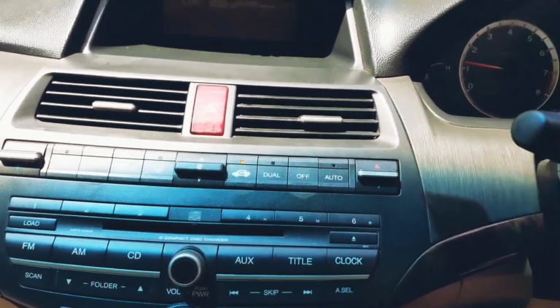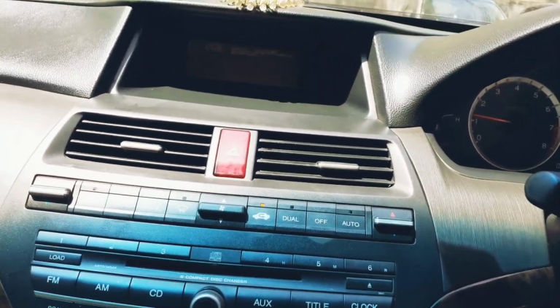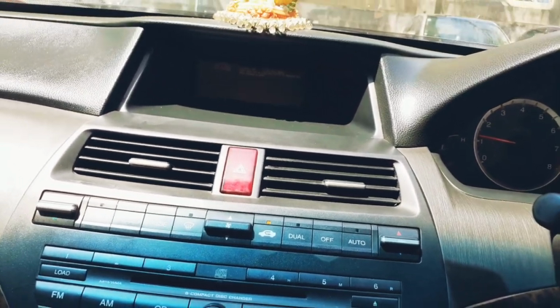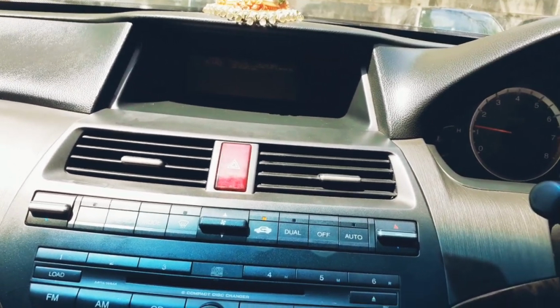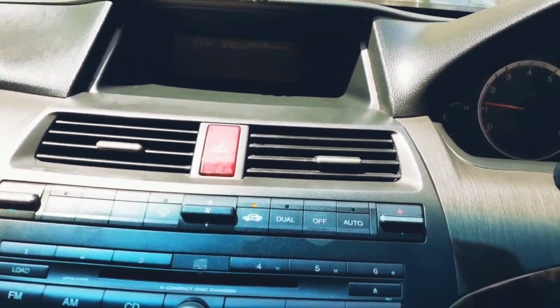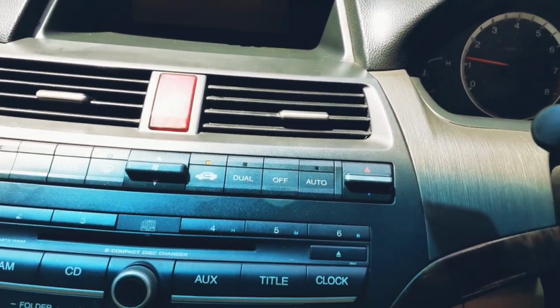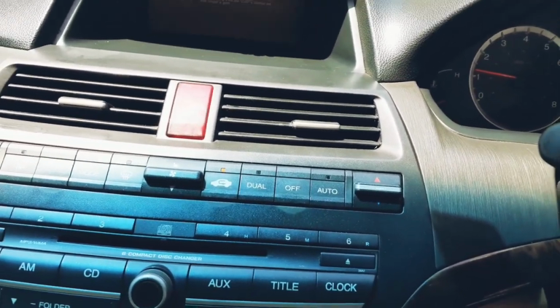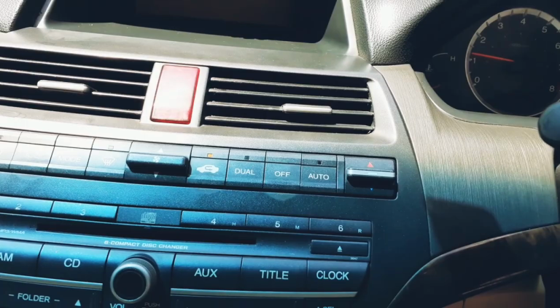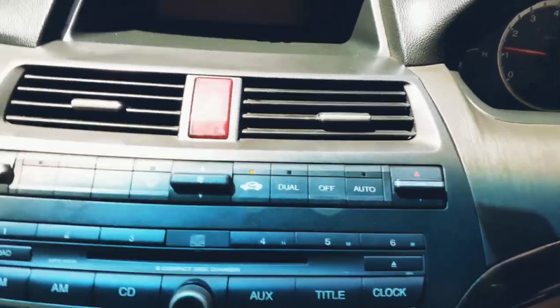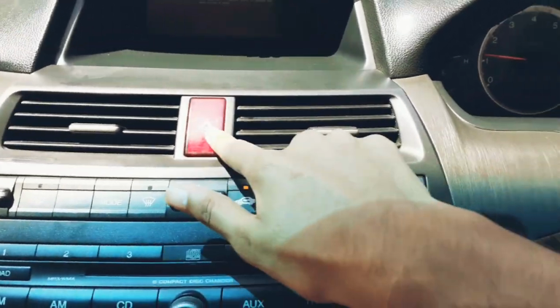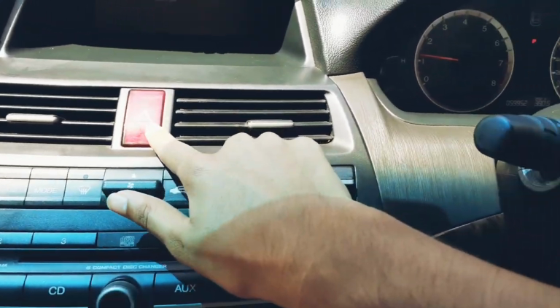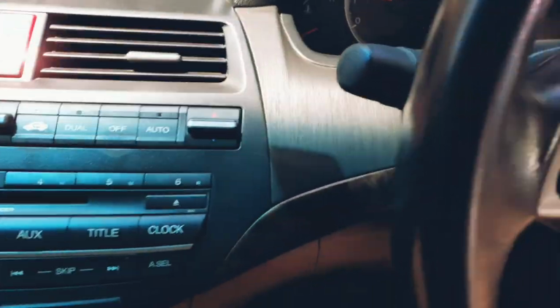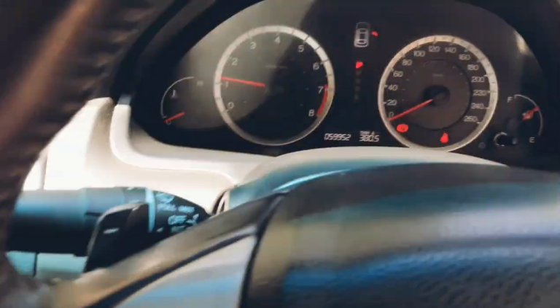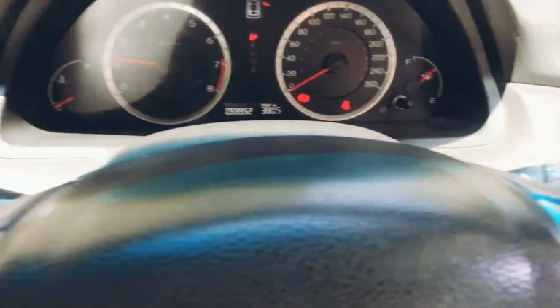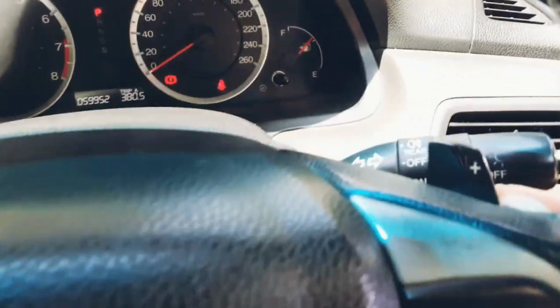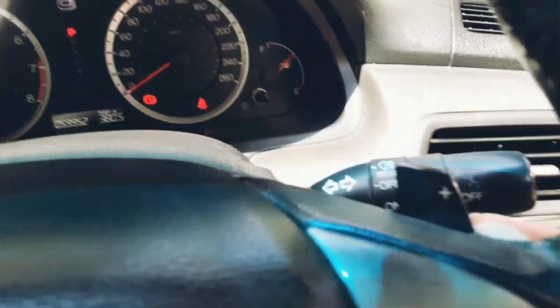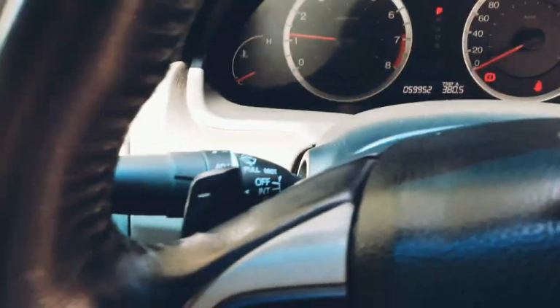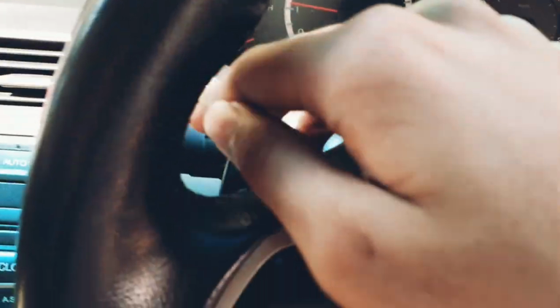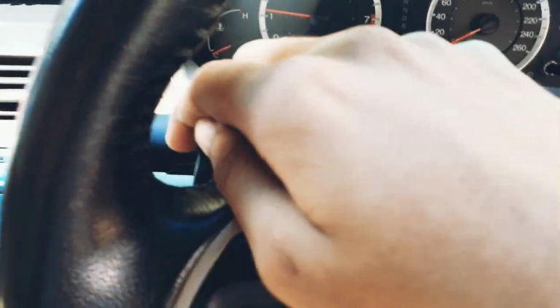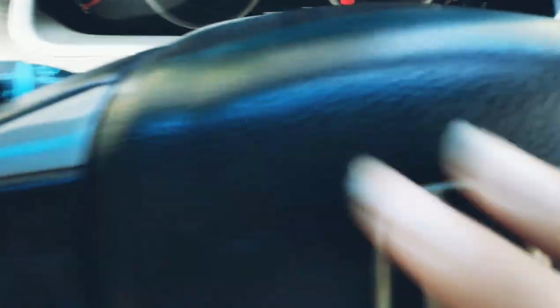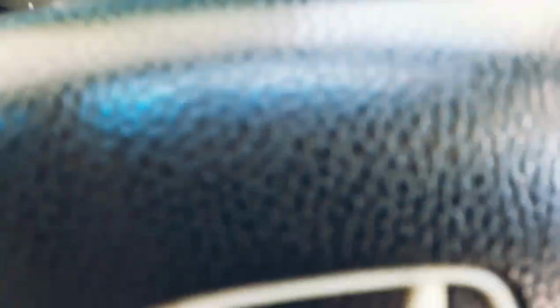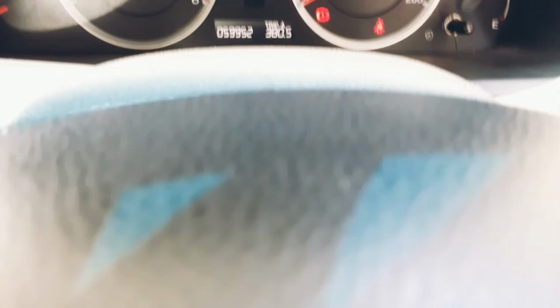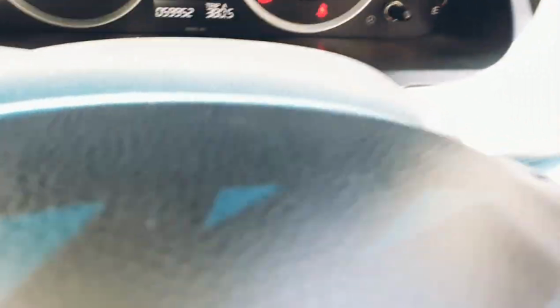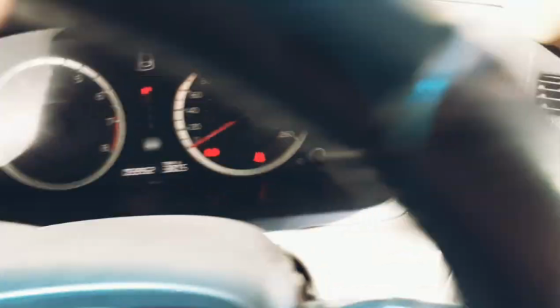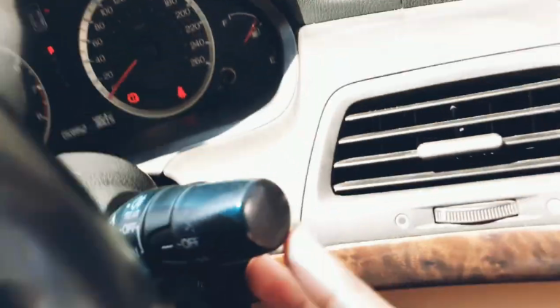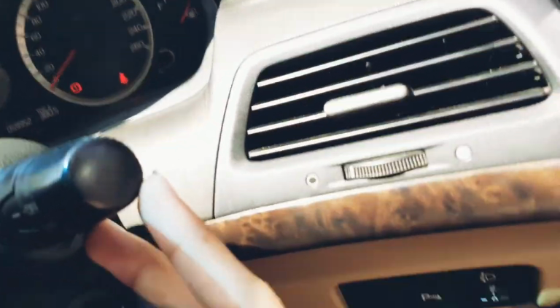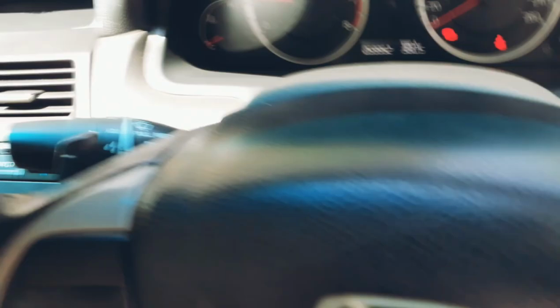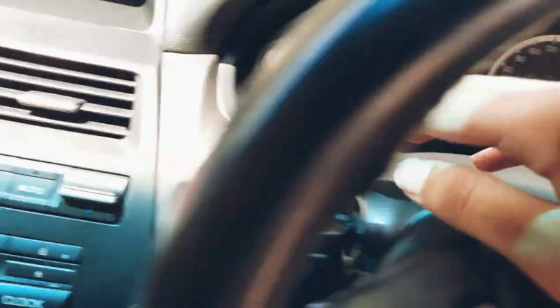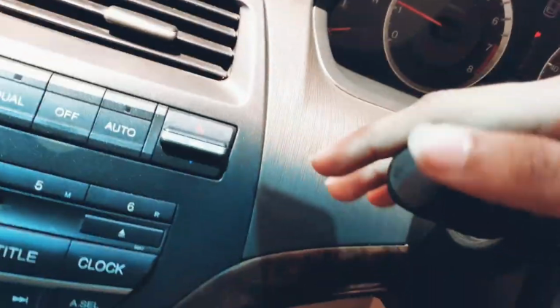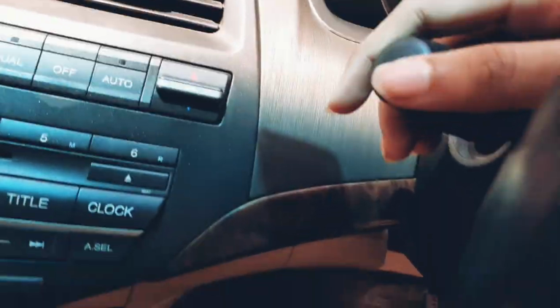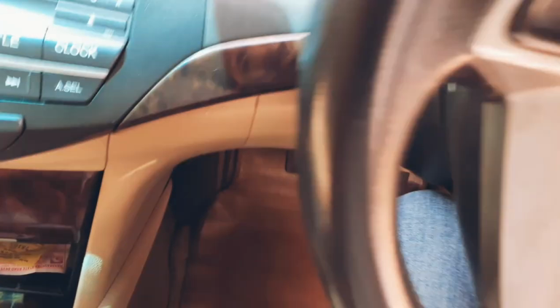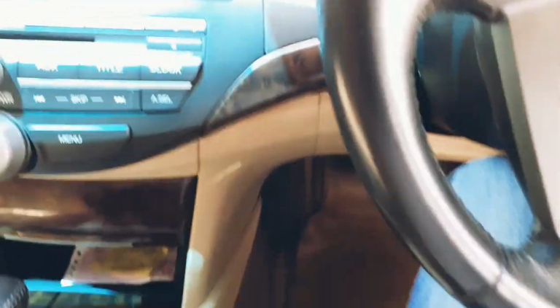Those features weren't common at that time. Here you can see the hazard light switch, and you get paddle shifters. These stalks control the high-beam headlights and the wipers.